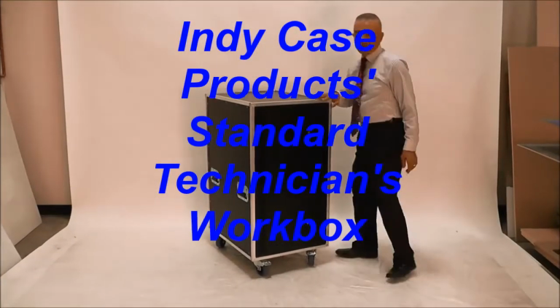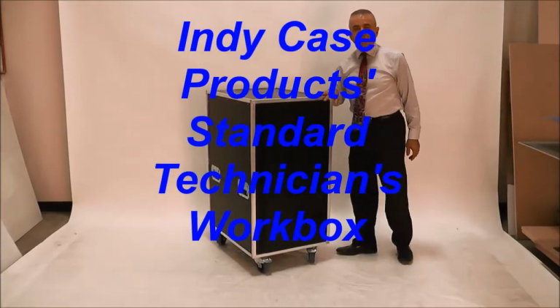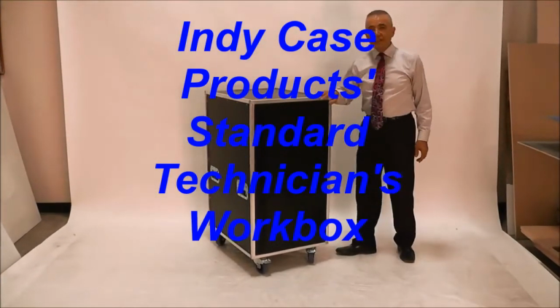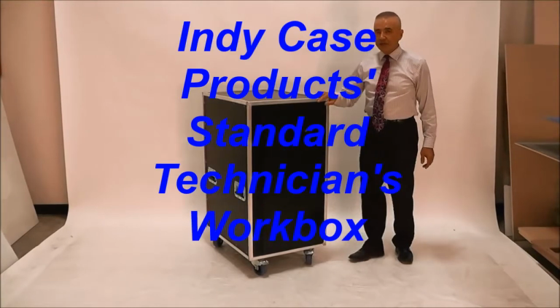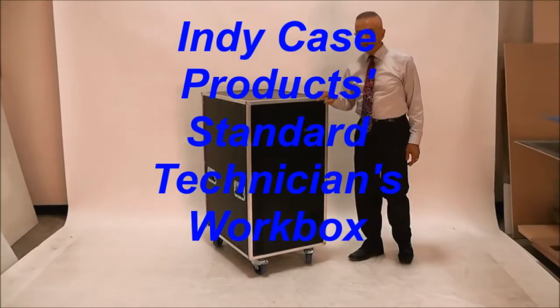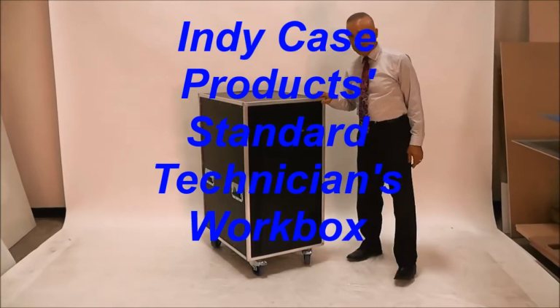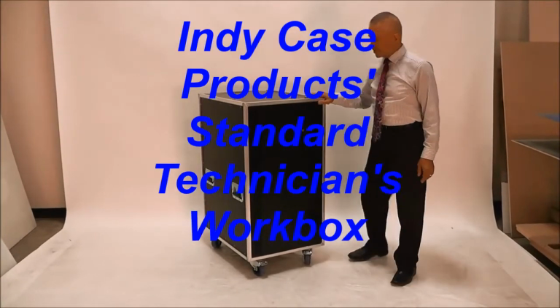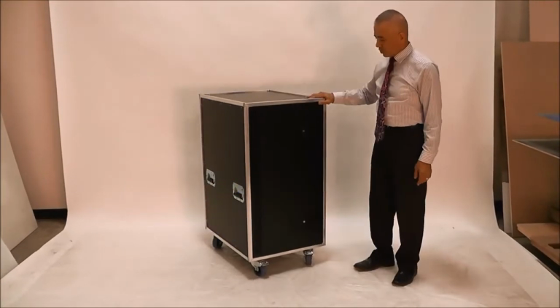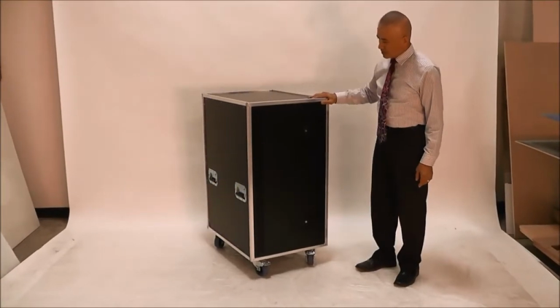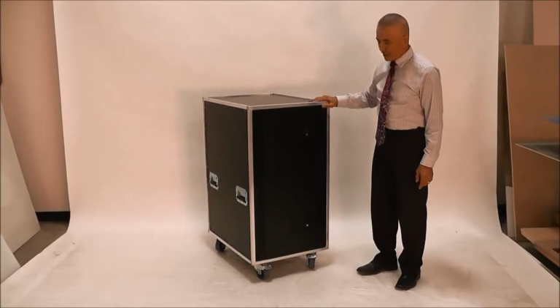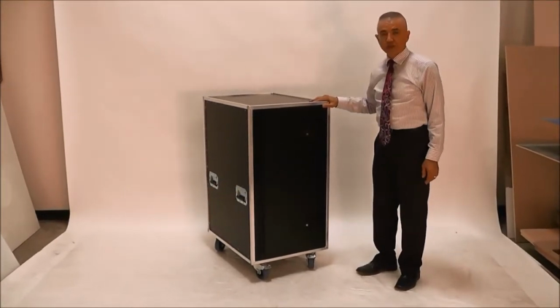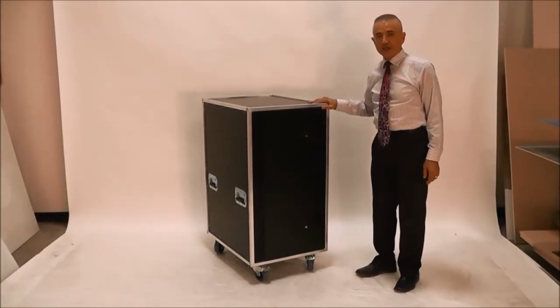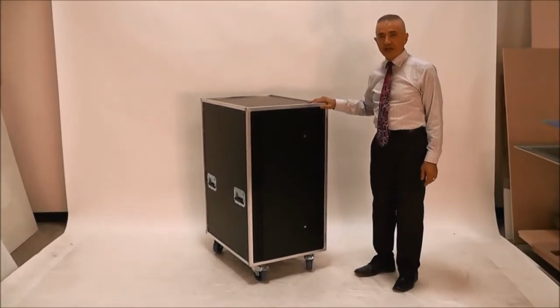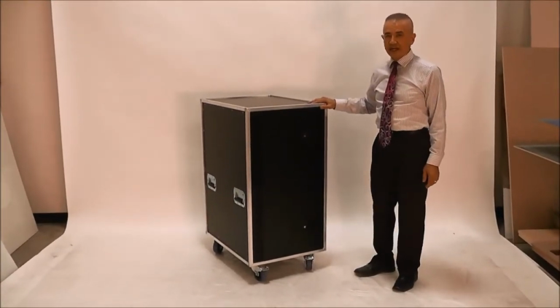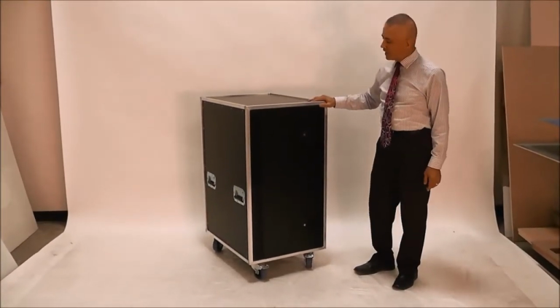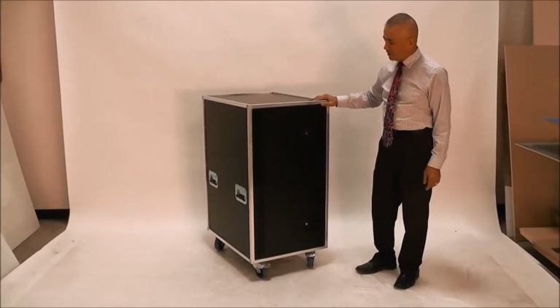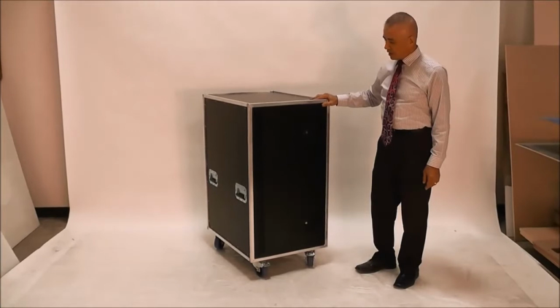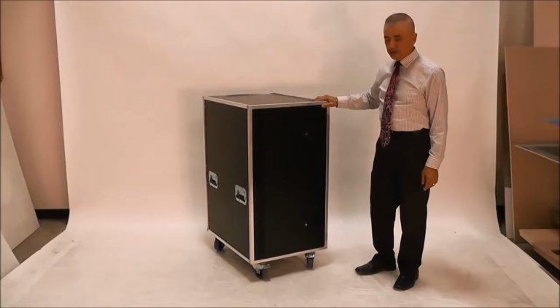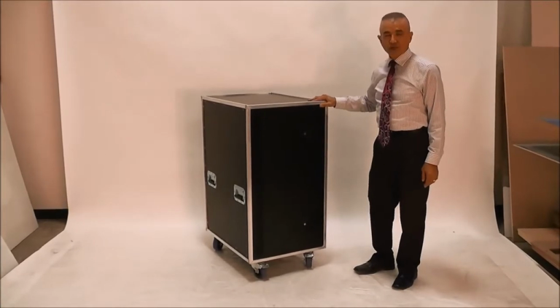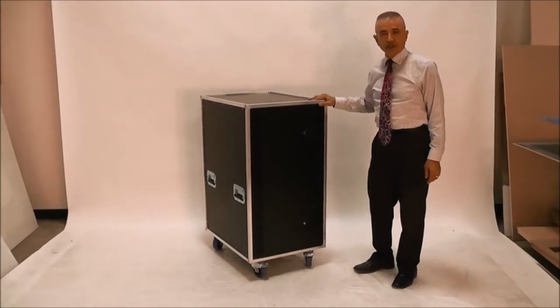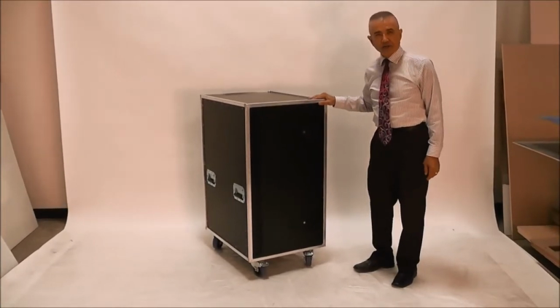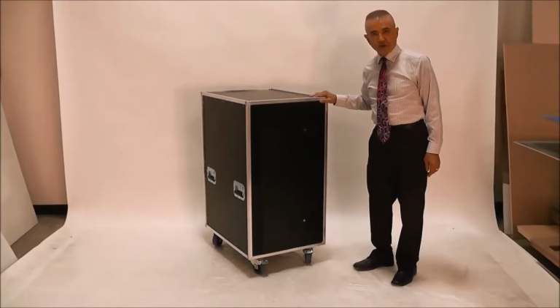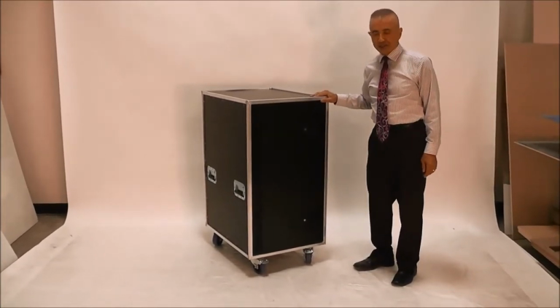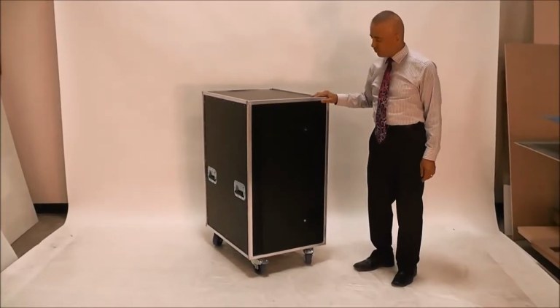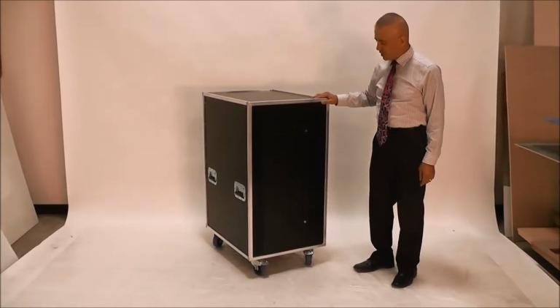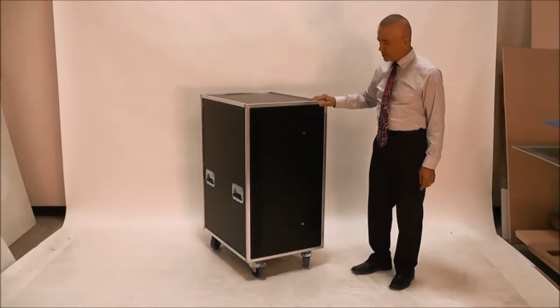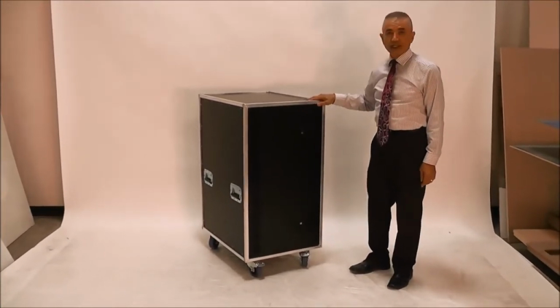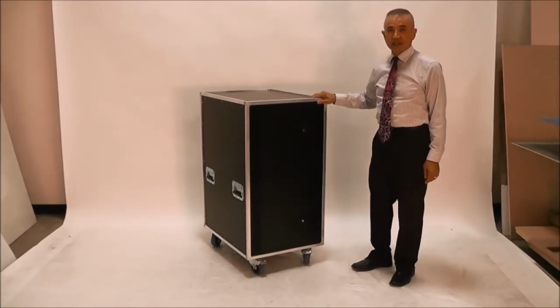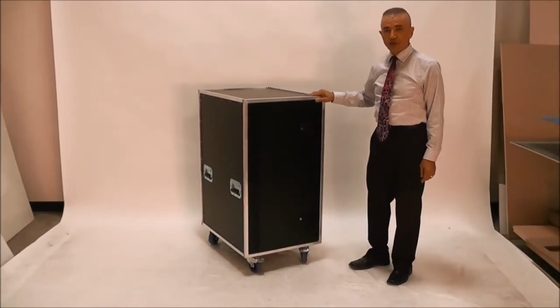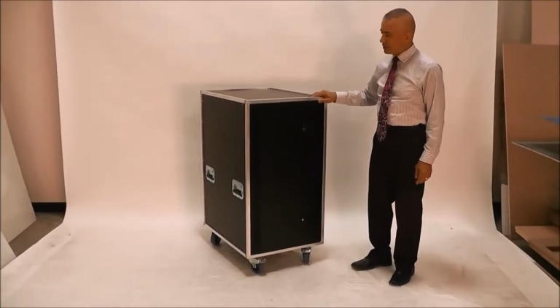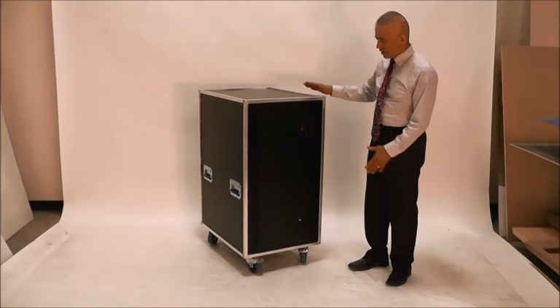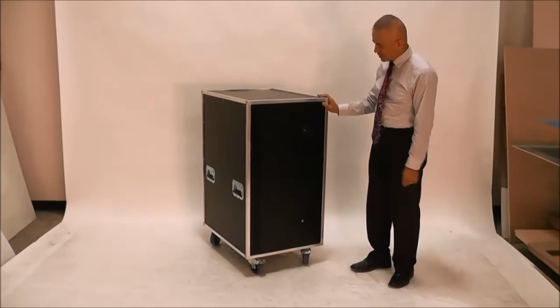This is the Indy Case Product Standard Technician's Workbox. The Technician's Workbox is a very handy item to have on concert tour production, audio visual, rental production, and so forth. Basically, it is a toolbox that is a flight case.